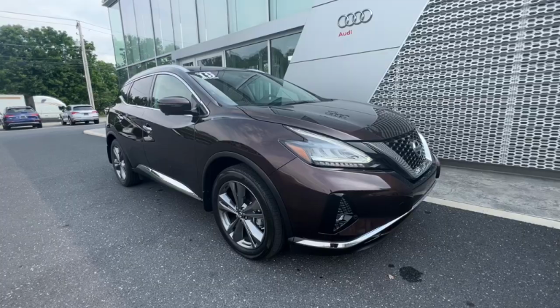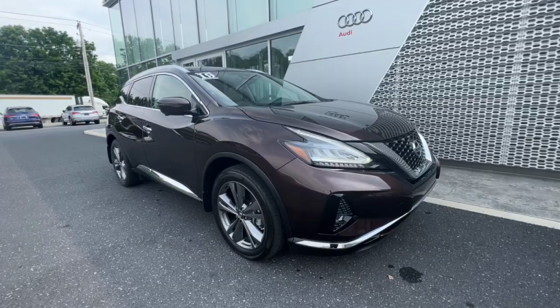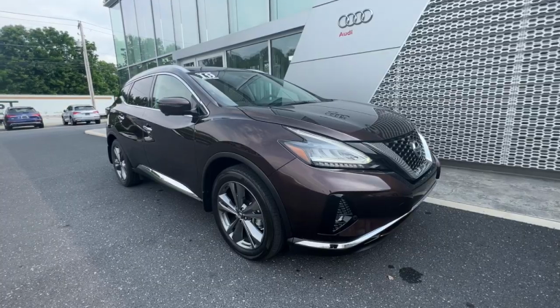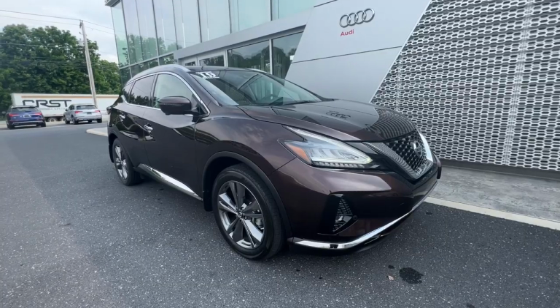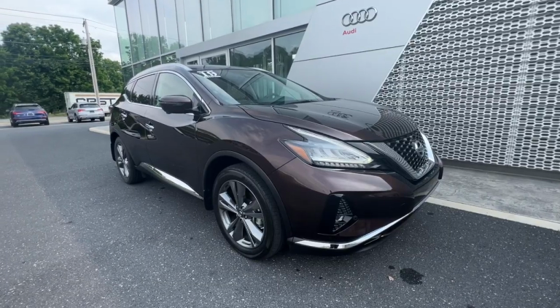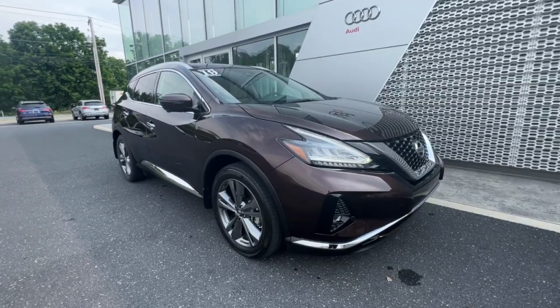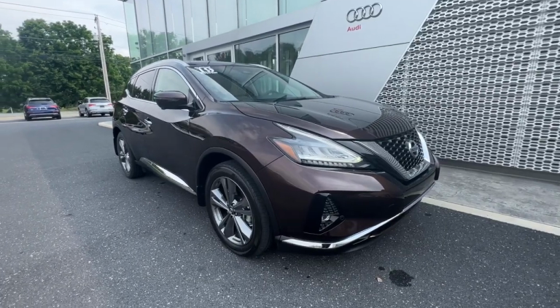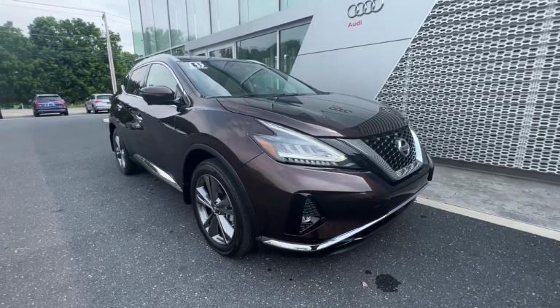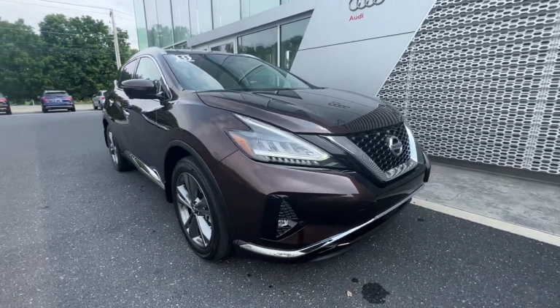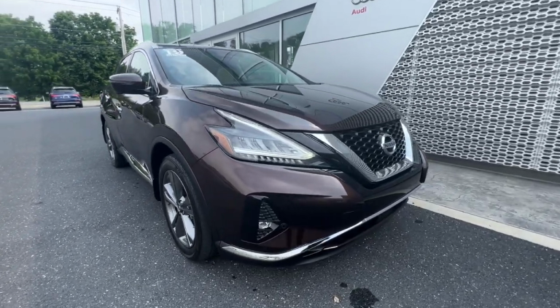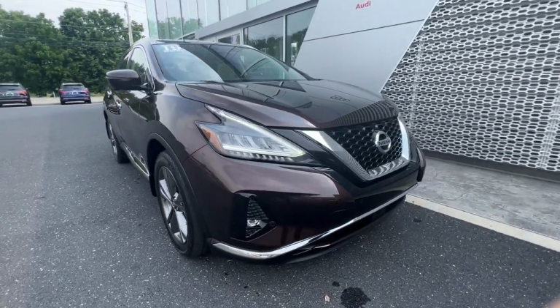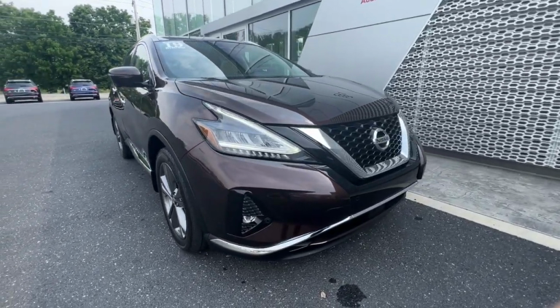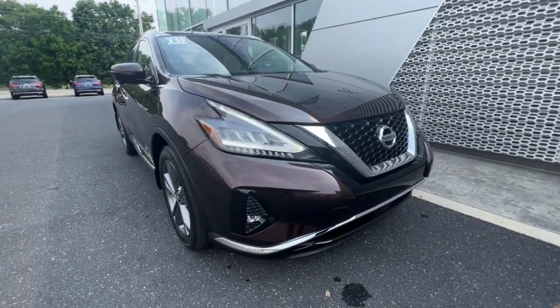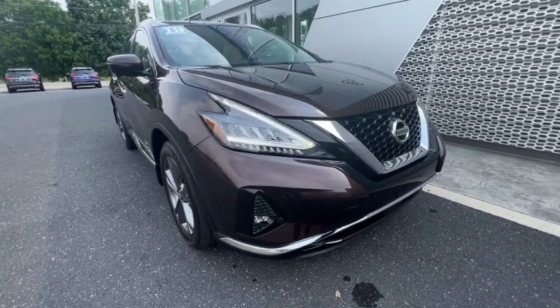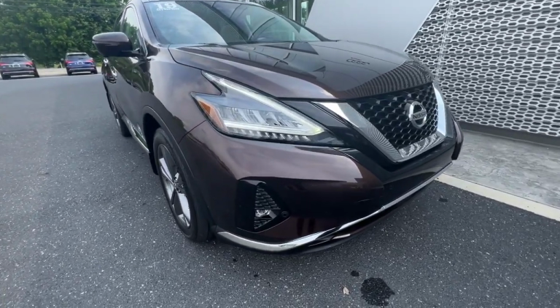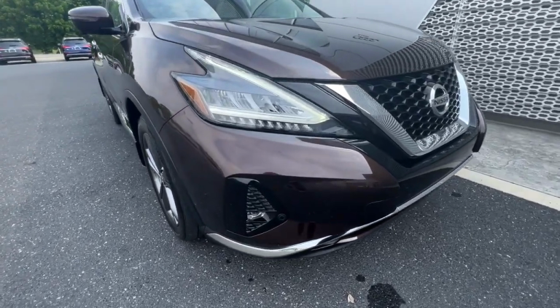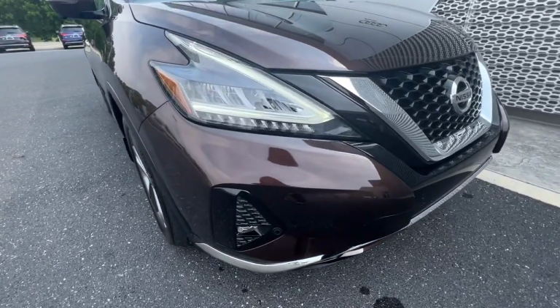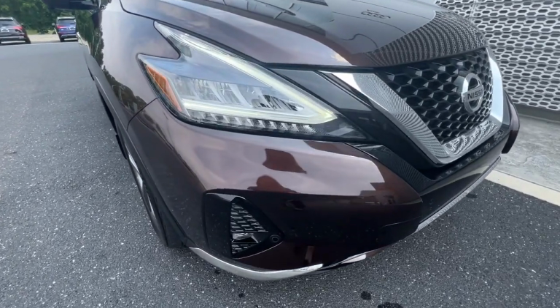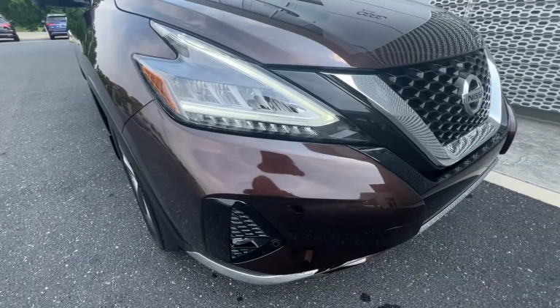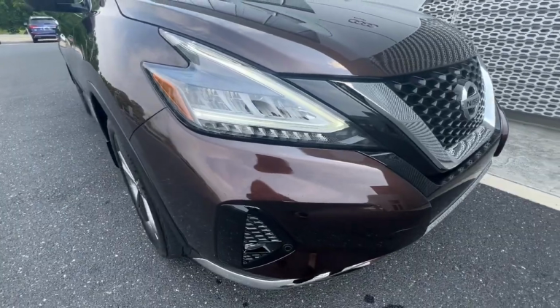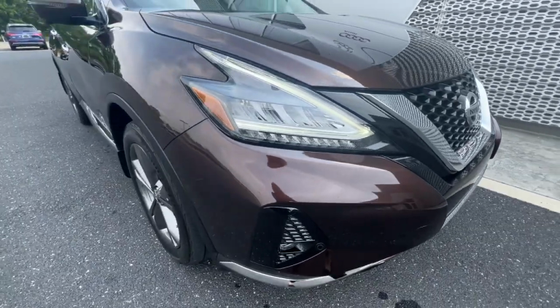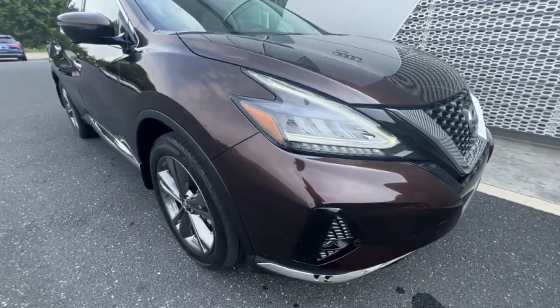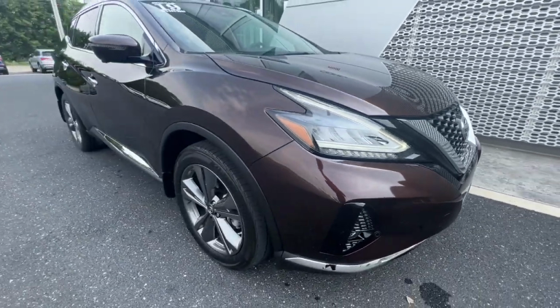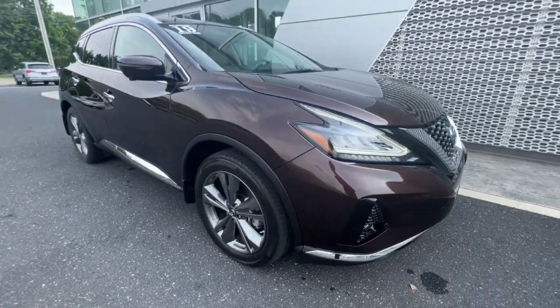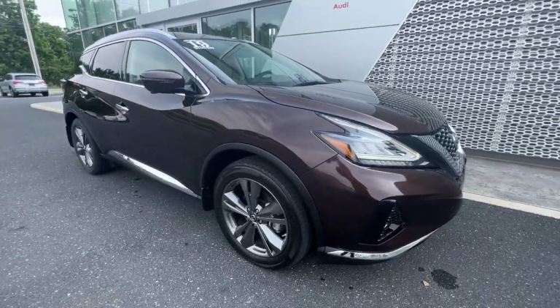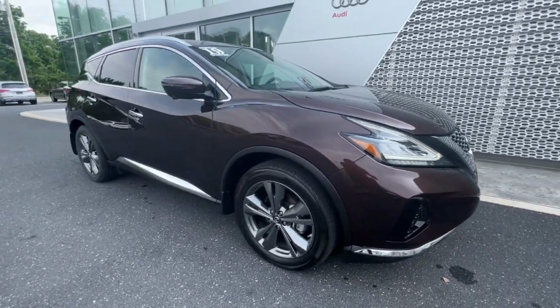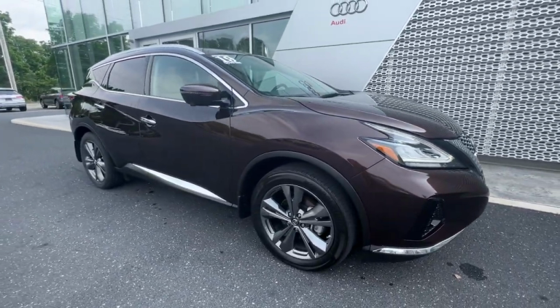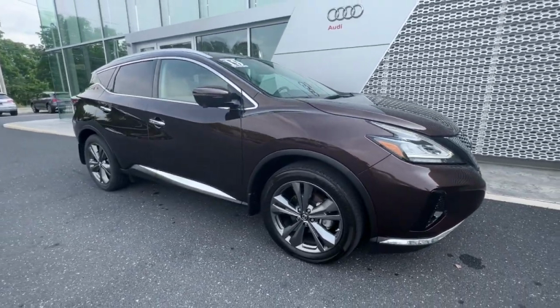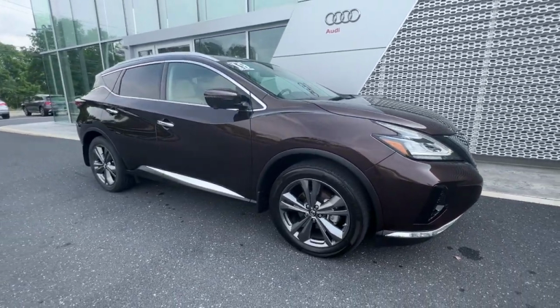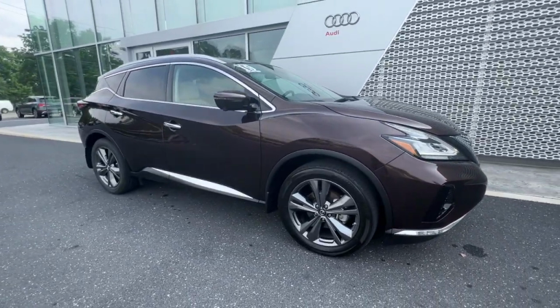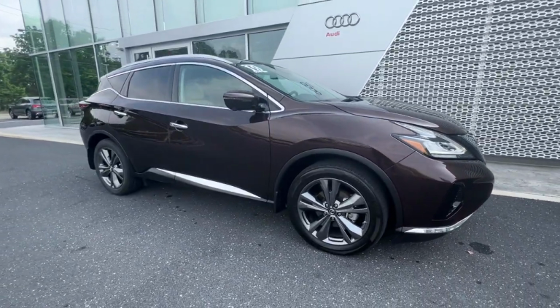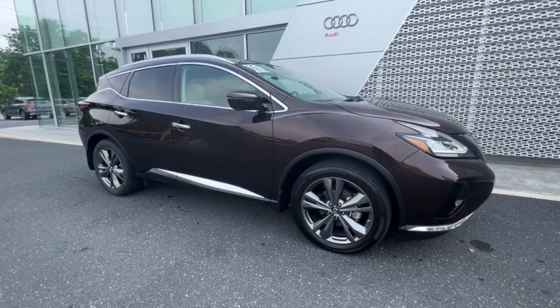Here is a wonderful 2019 Nissan Murano. This vehicle is an outstanding buy with fewer than 30,000 miles on the odometer.